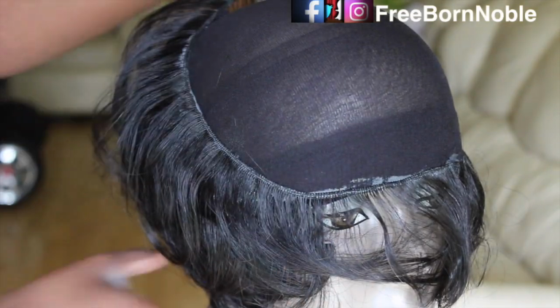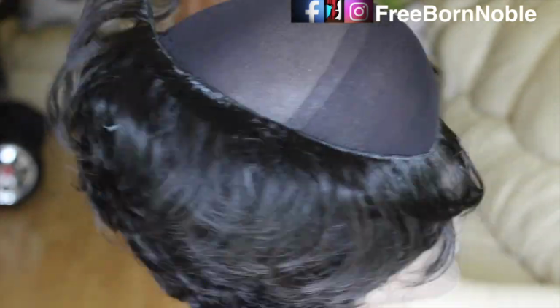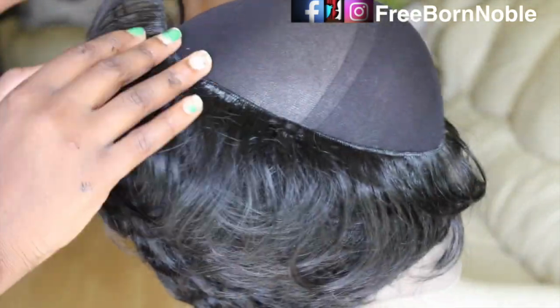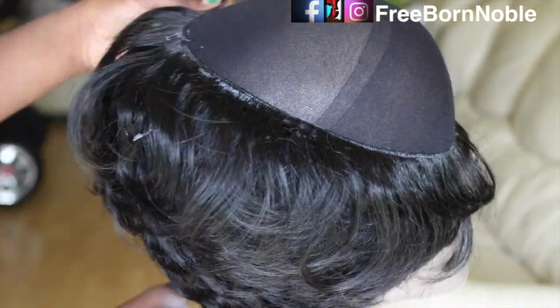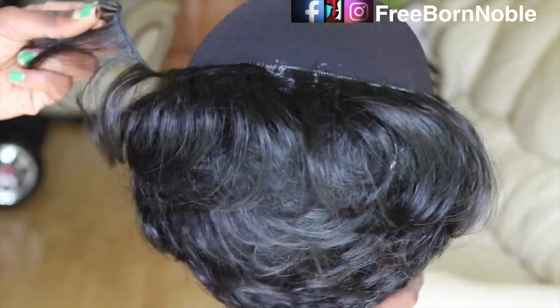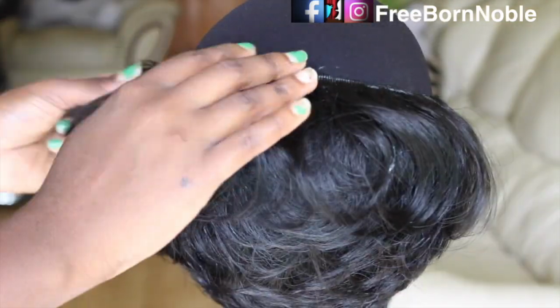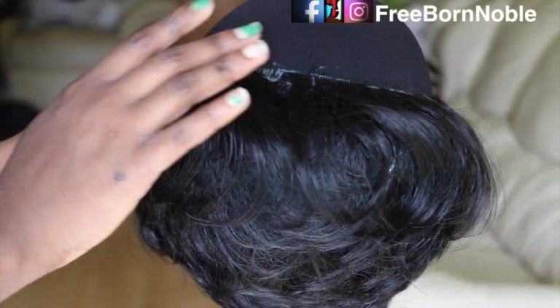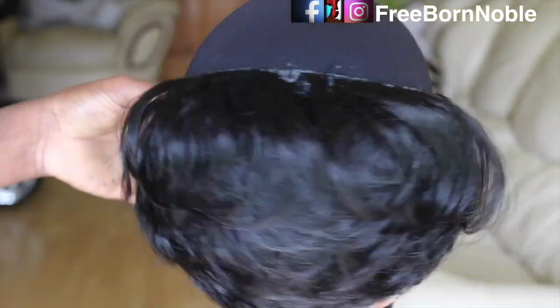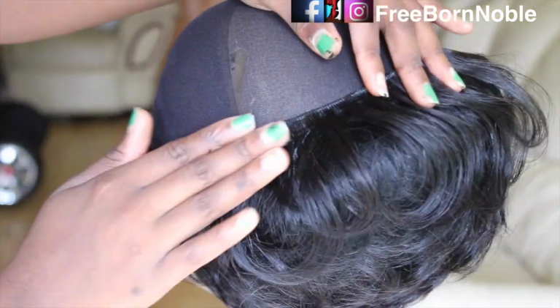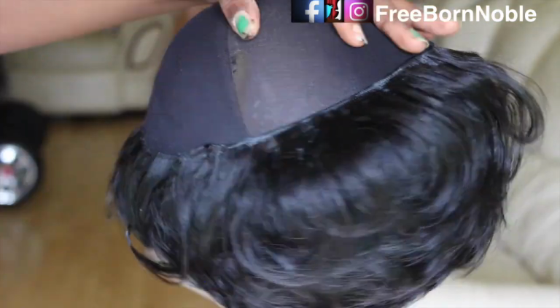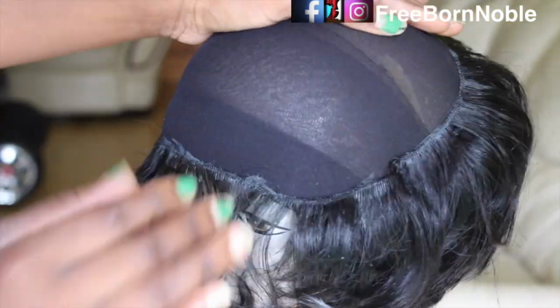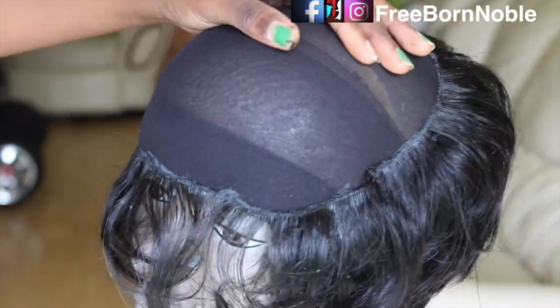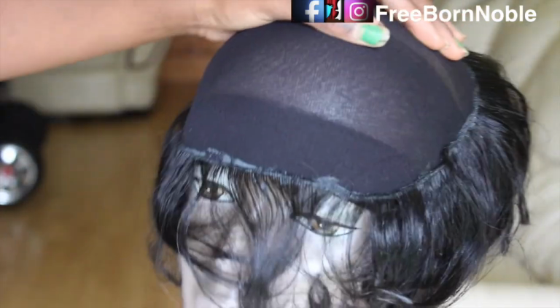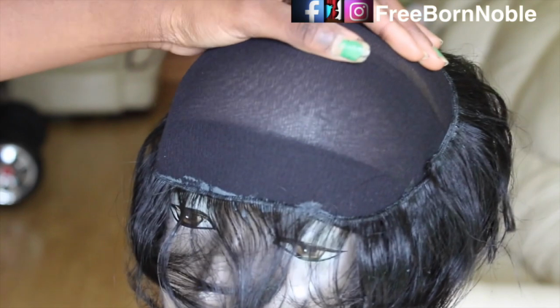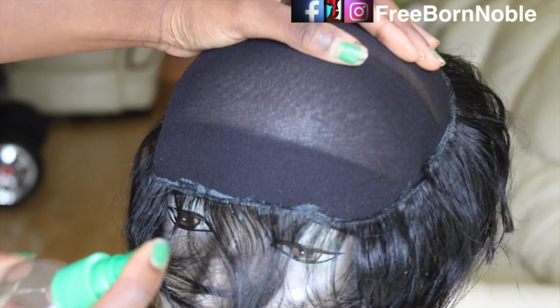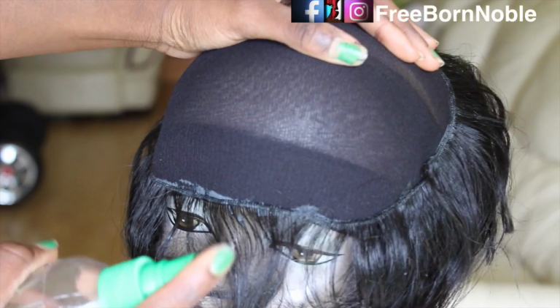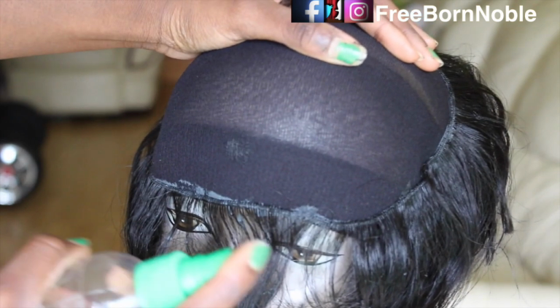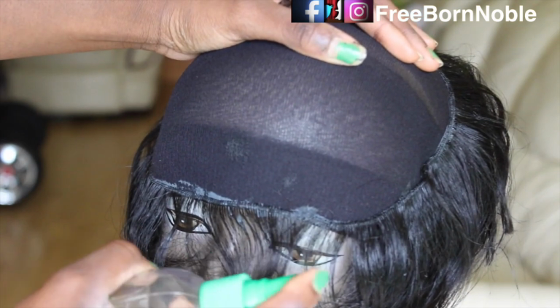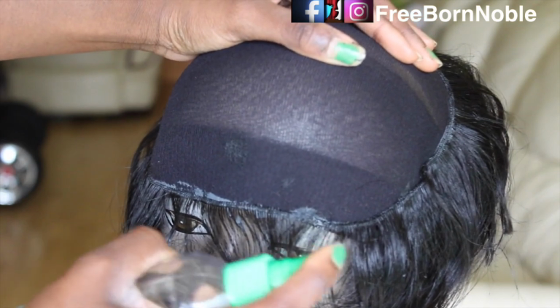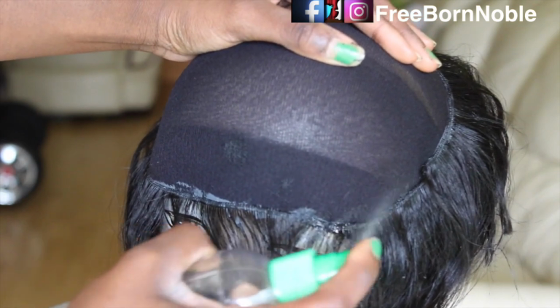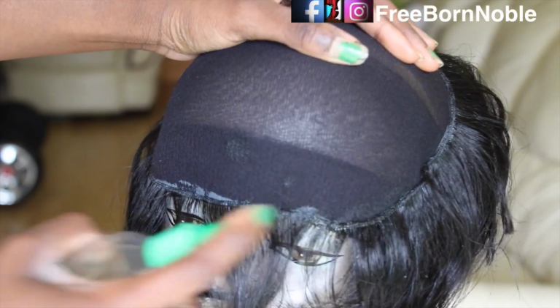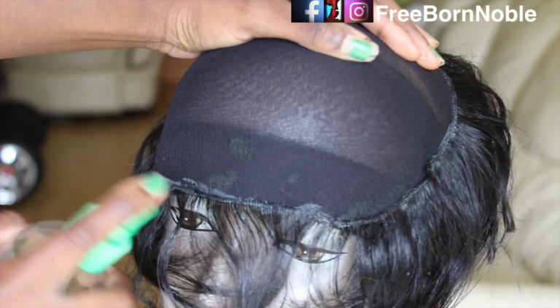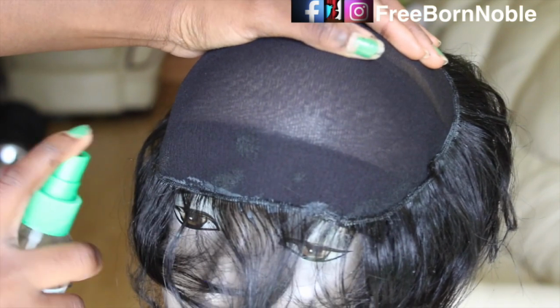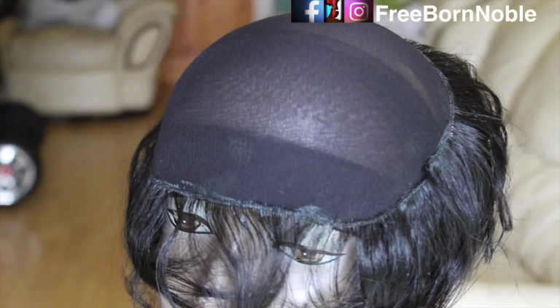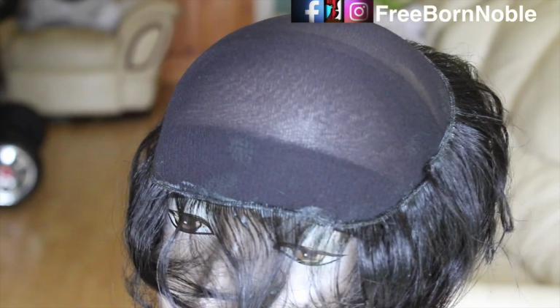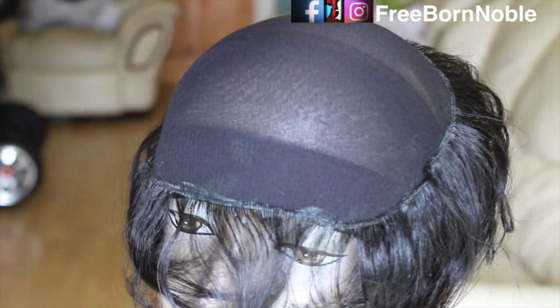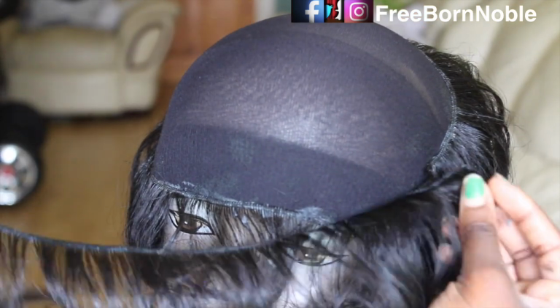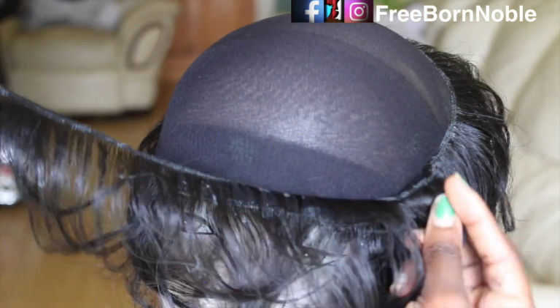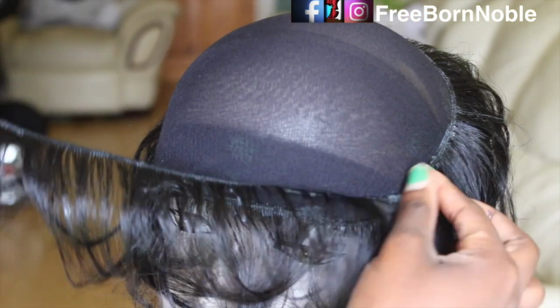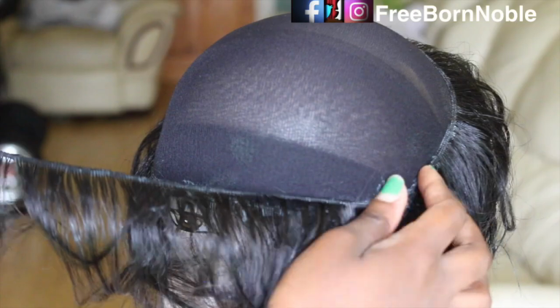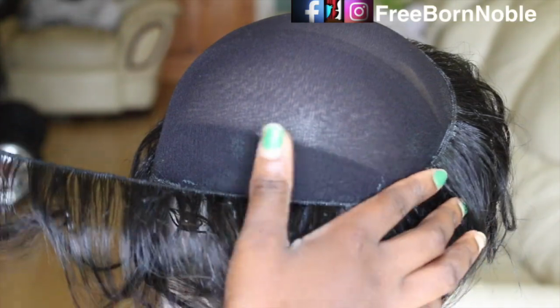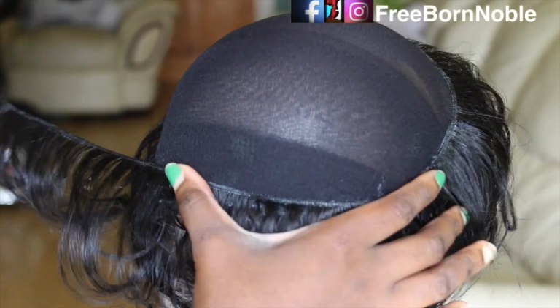I start working my way around, going around in circles, and I do this in four different layers. You can see I'm spraying the spritz again just to hold the glue down on the wig cap.